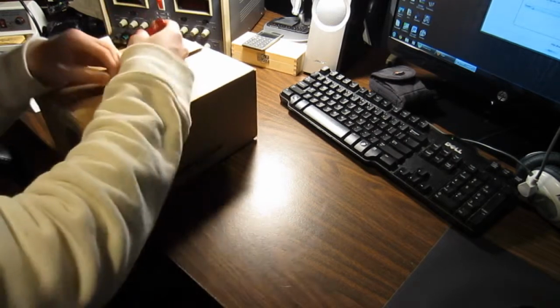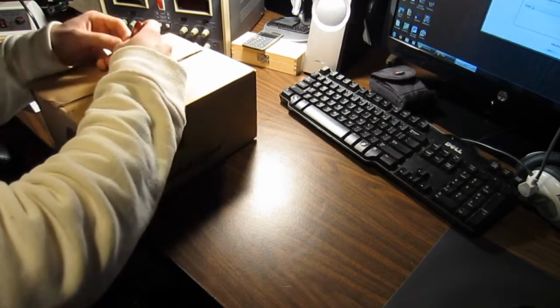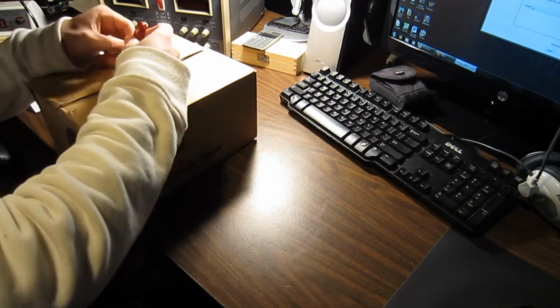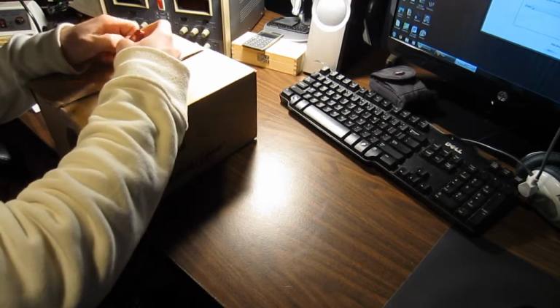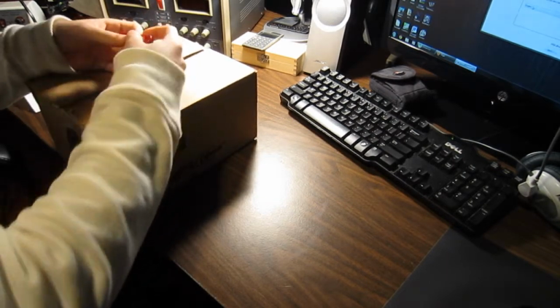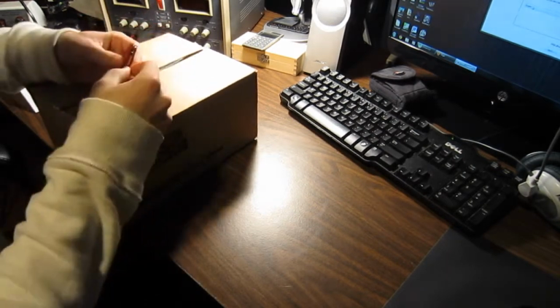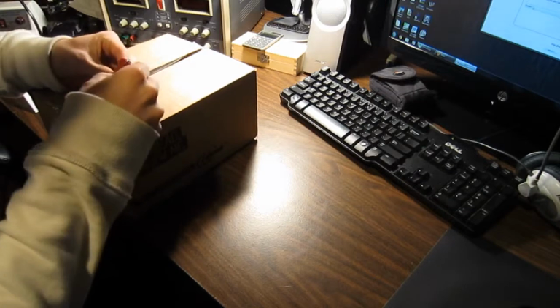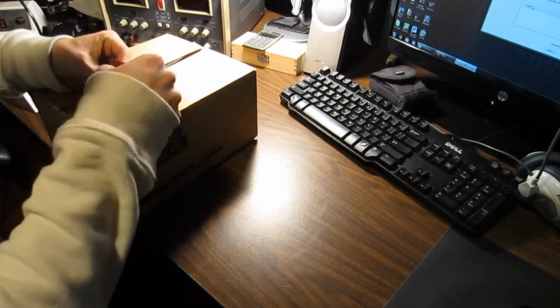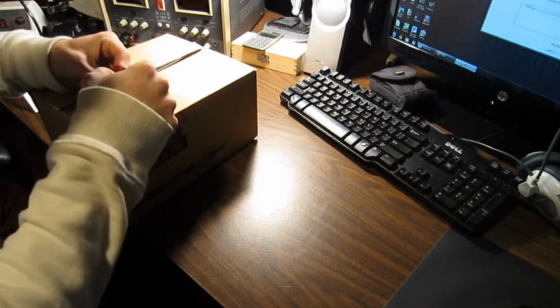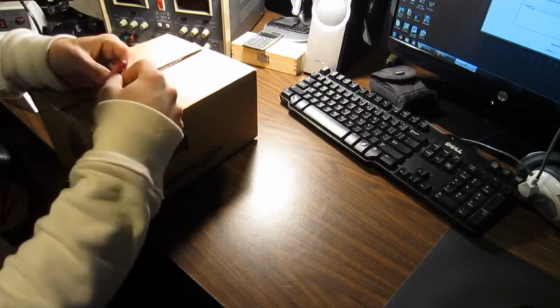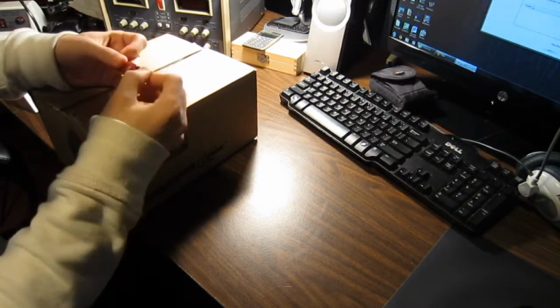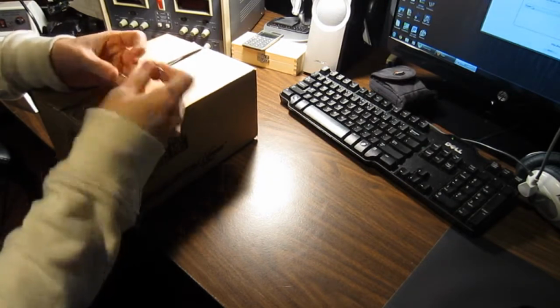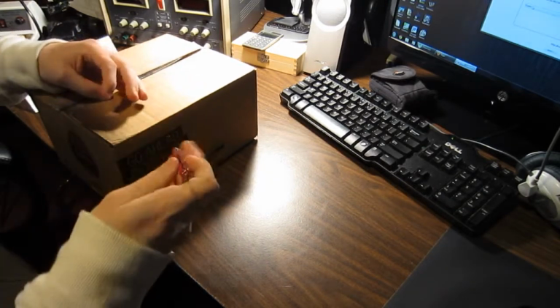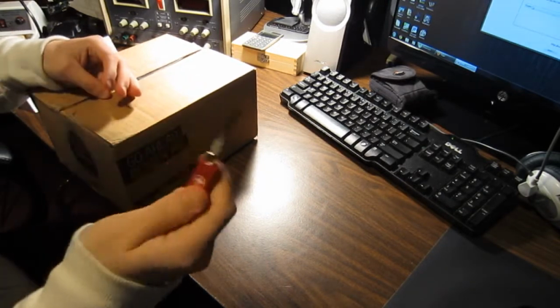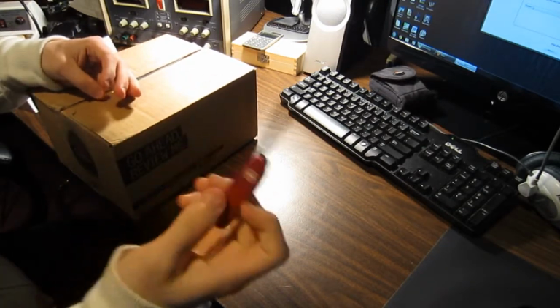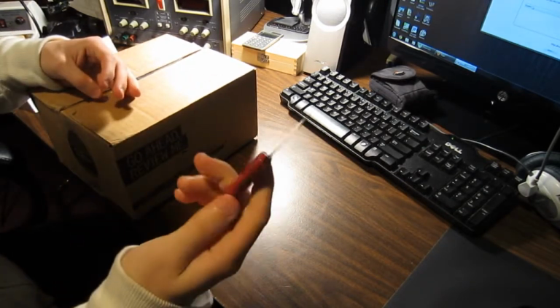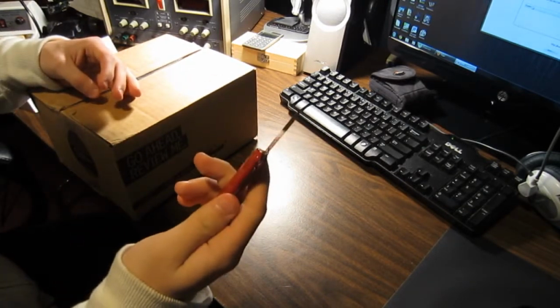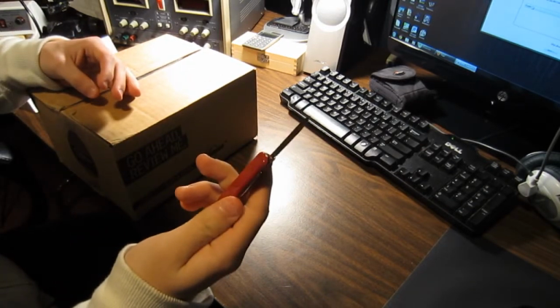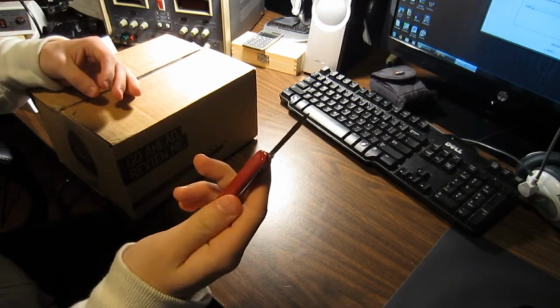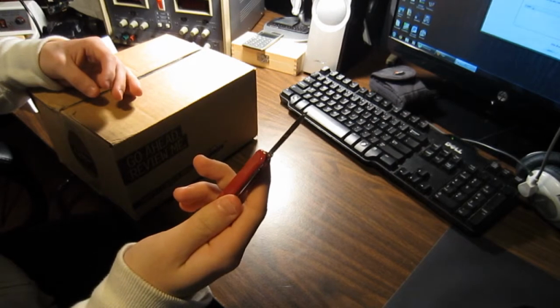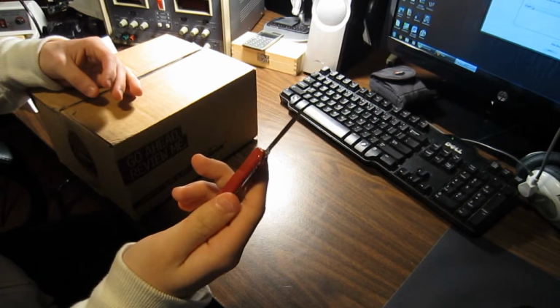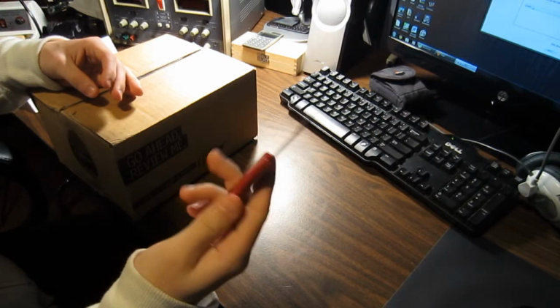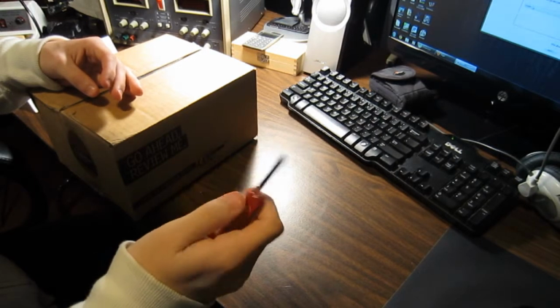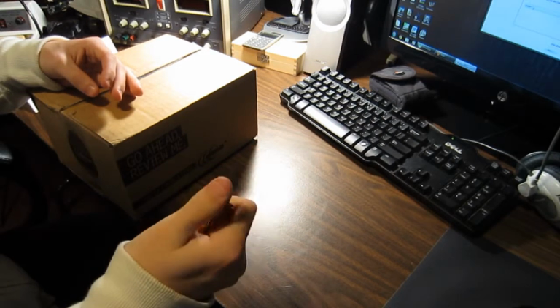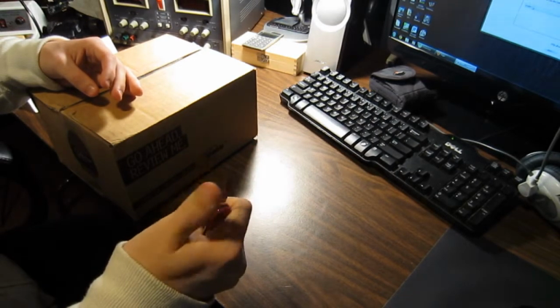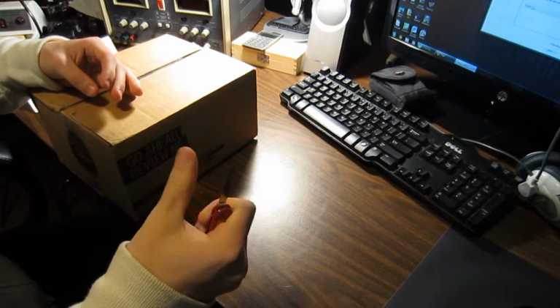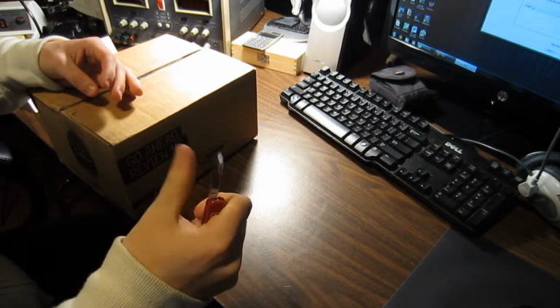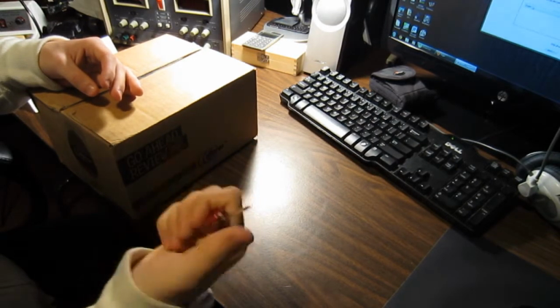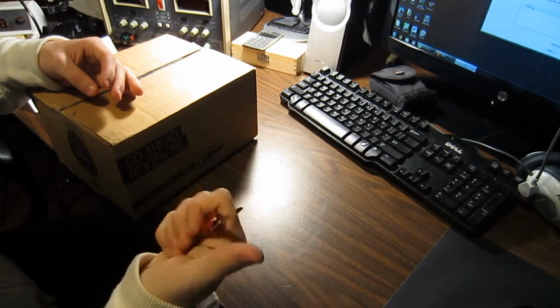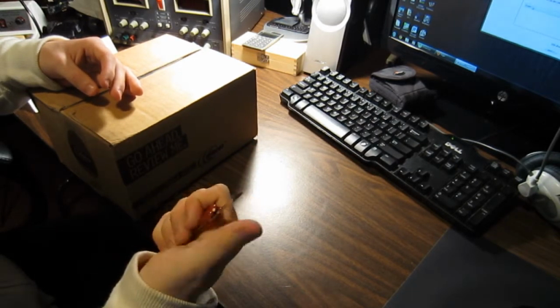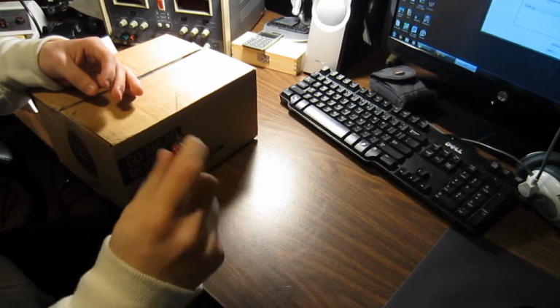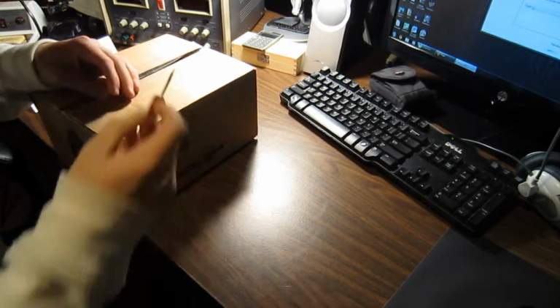Let's get into it. Let's do this knife — Swiss zombie knife. I've had this for a couple of months now. Very sharp and it still stays sharp. It's a very nice knife.